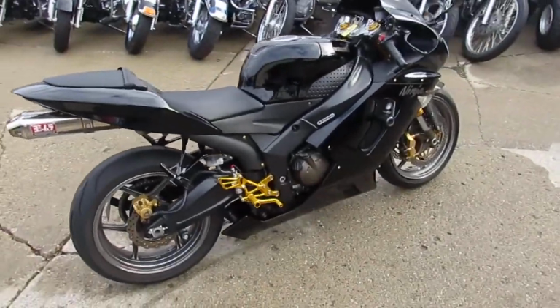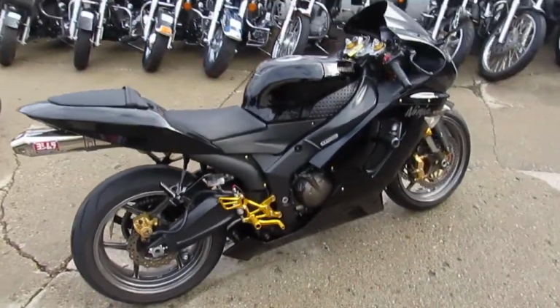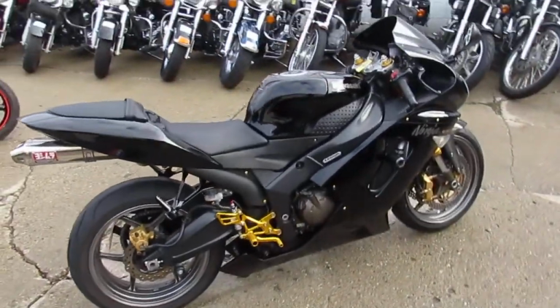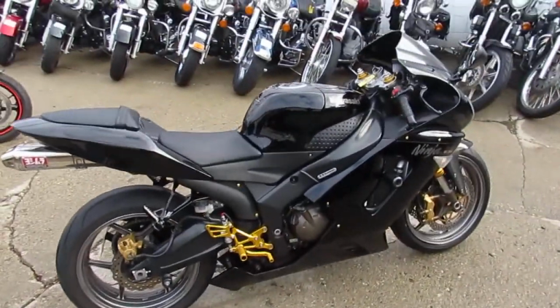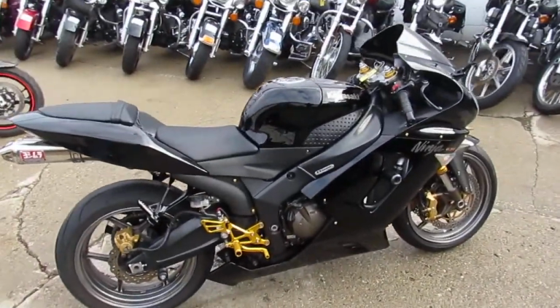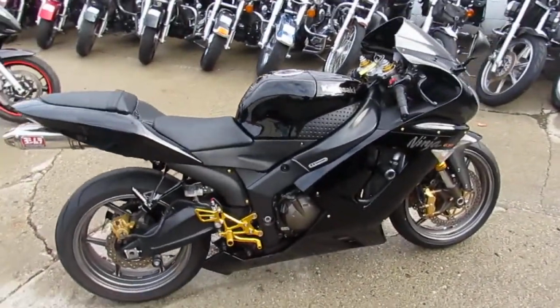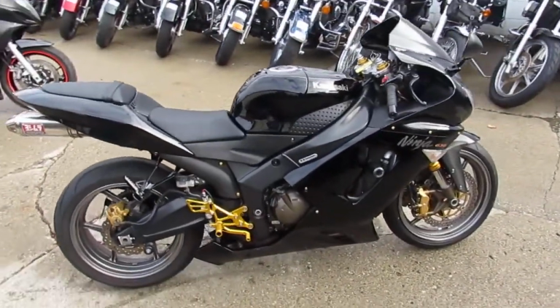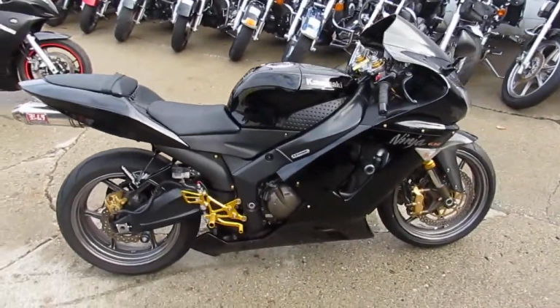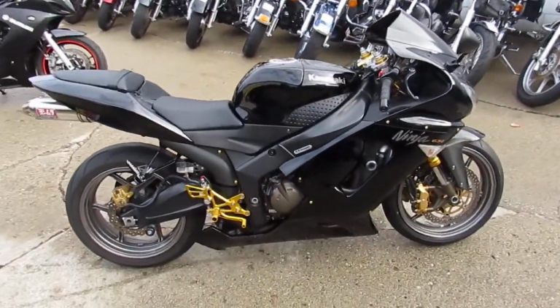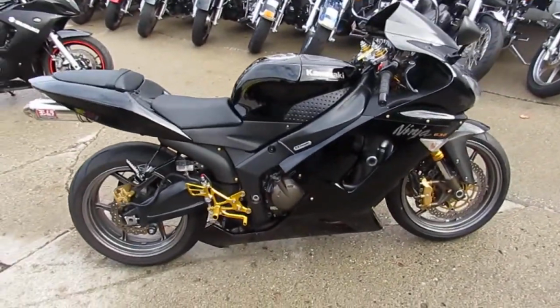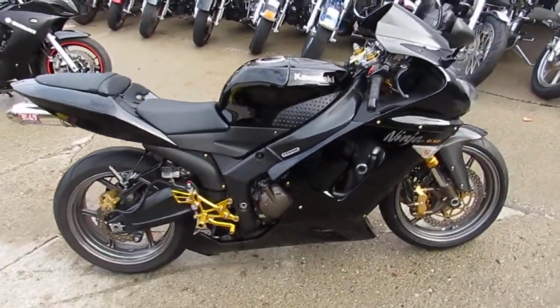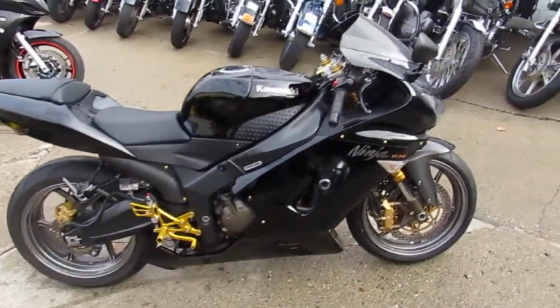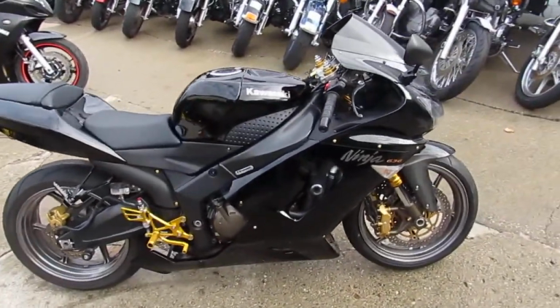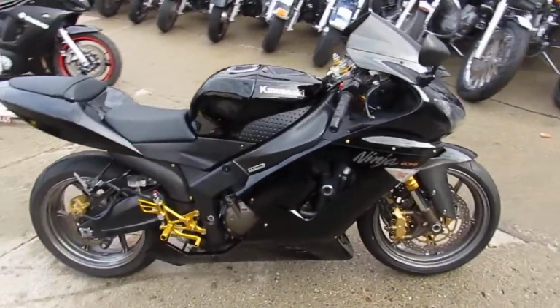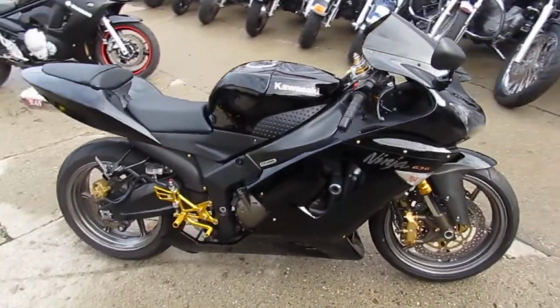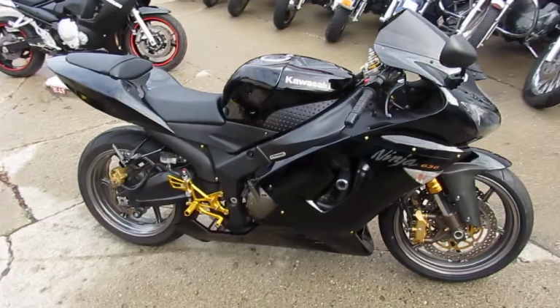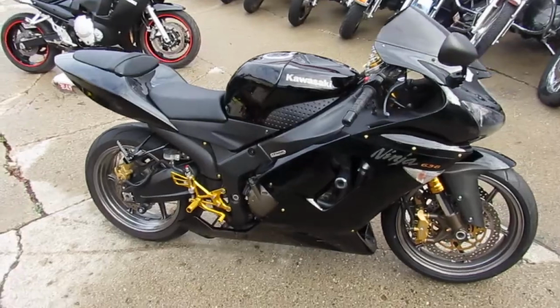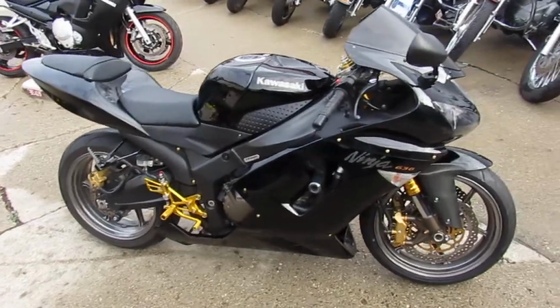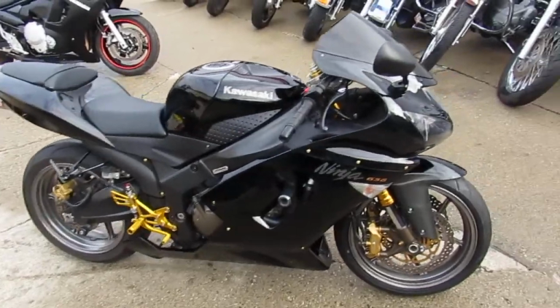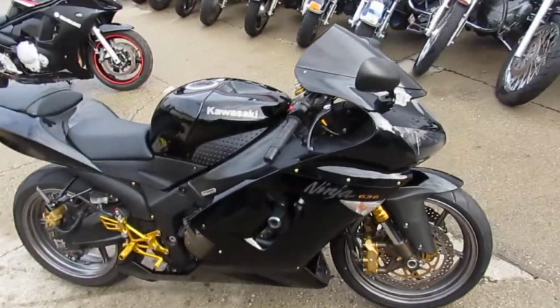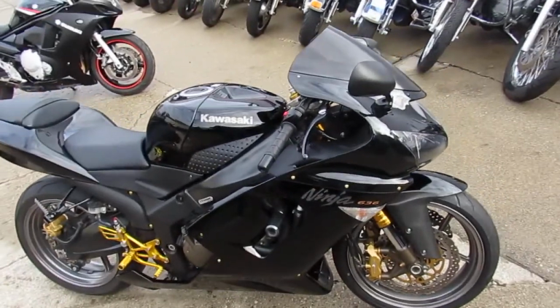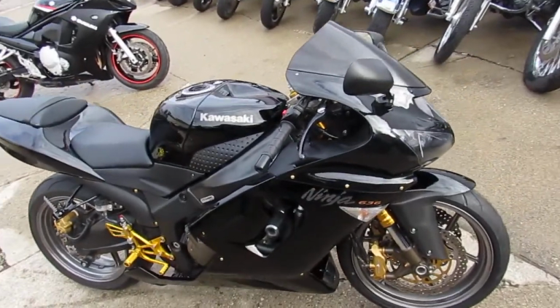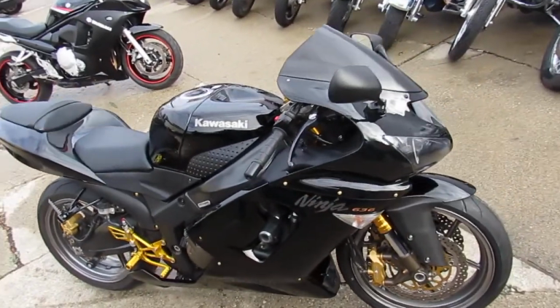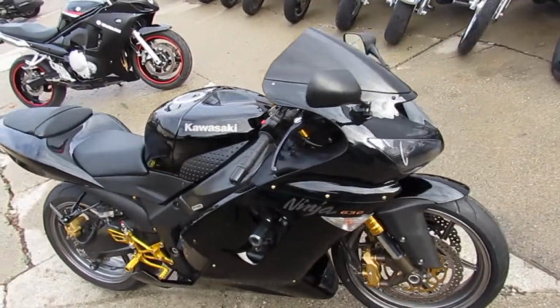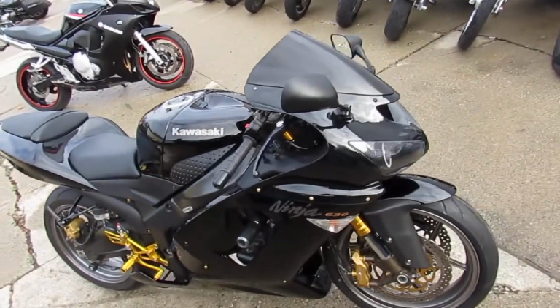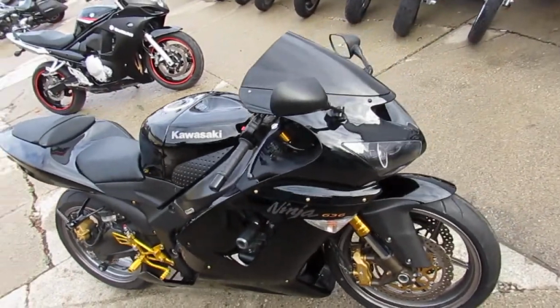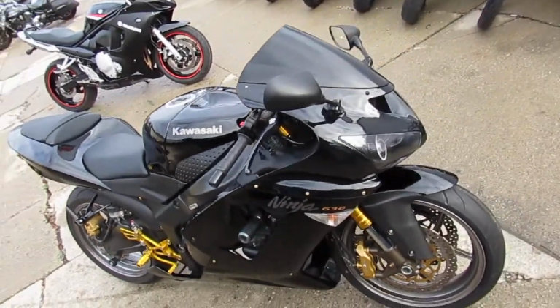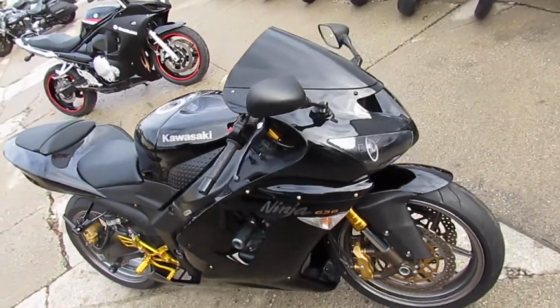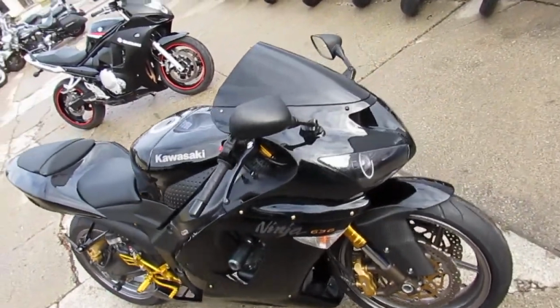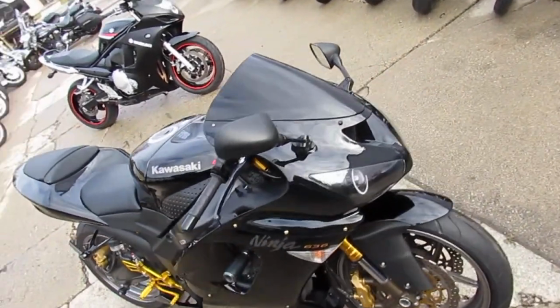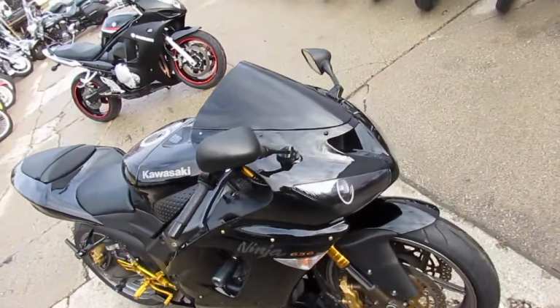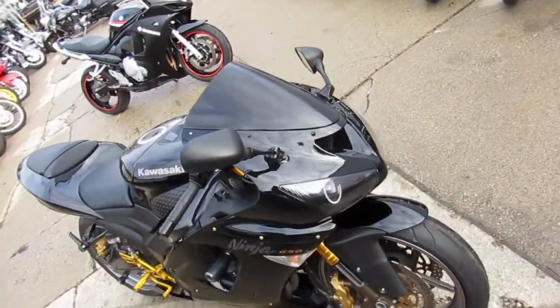Gloss black paint, CRG levers, CRG lower controls, Yoshimura stainless steel exhaust, tinted windscreen and more.